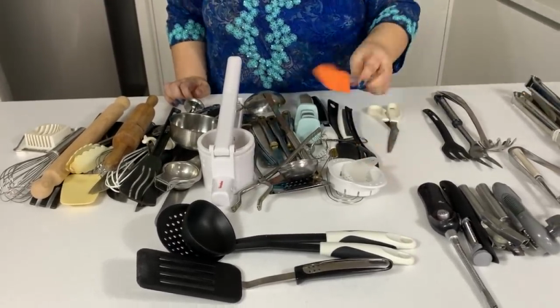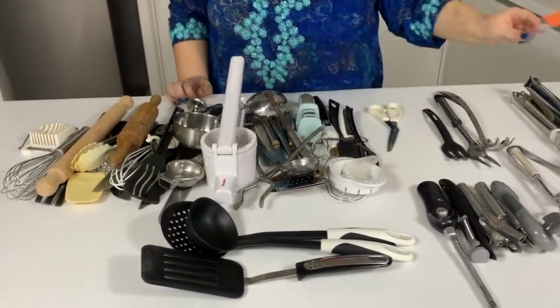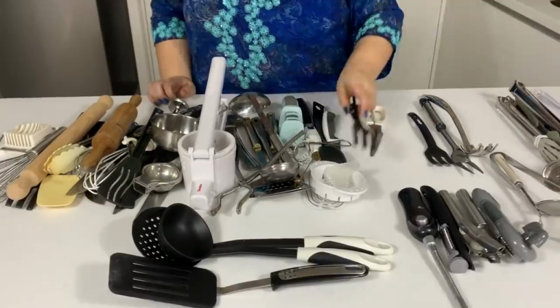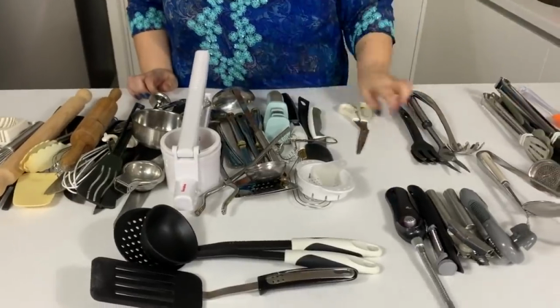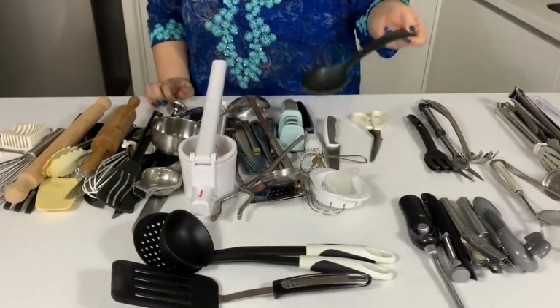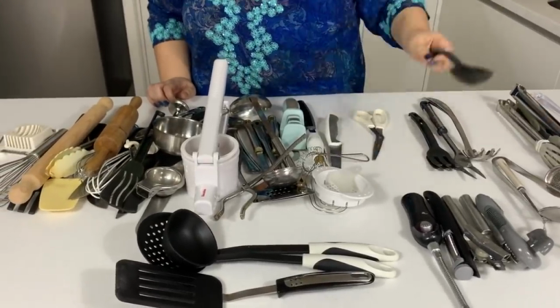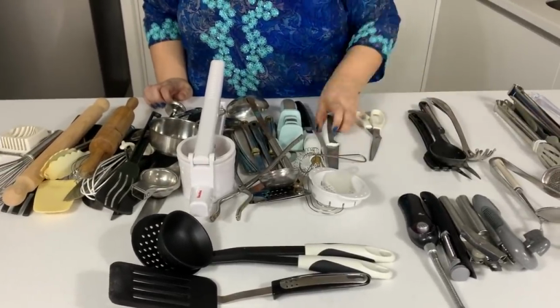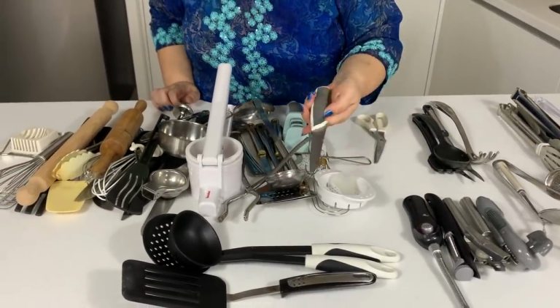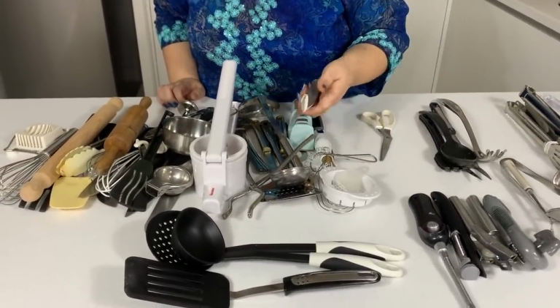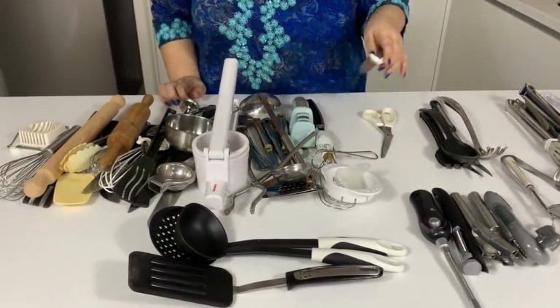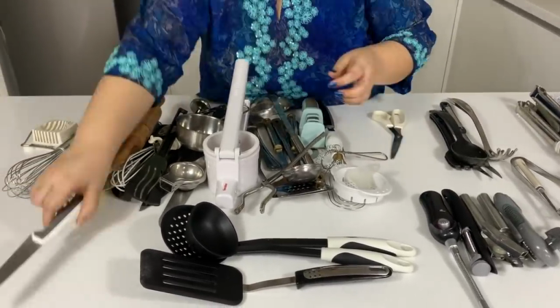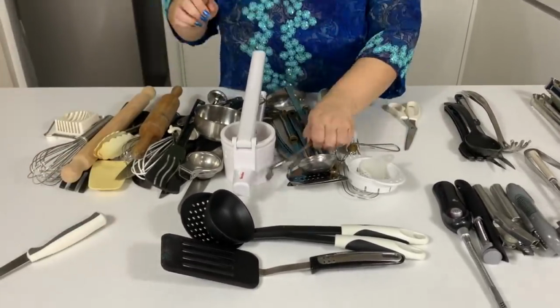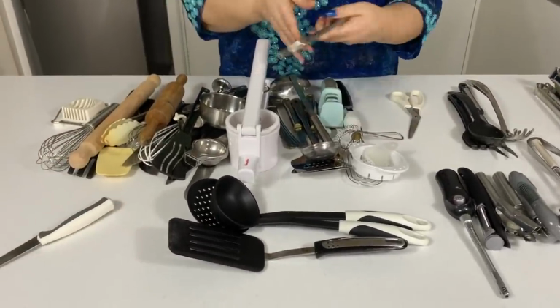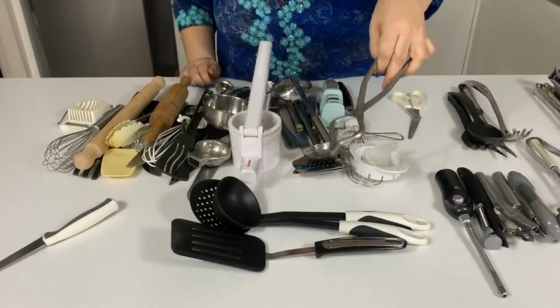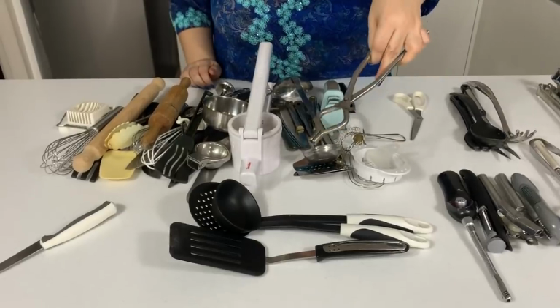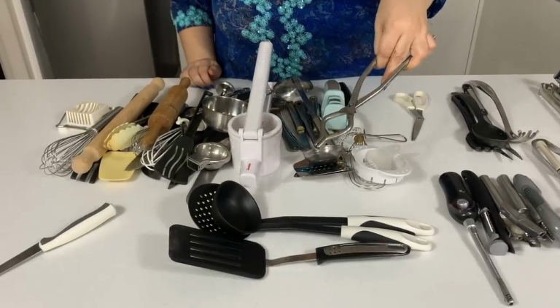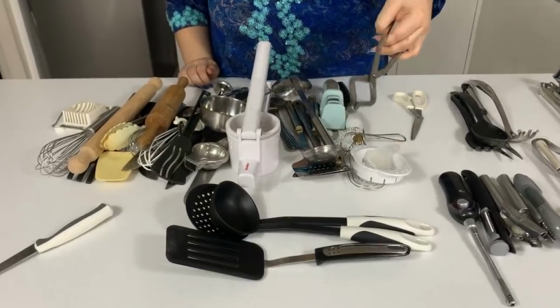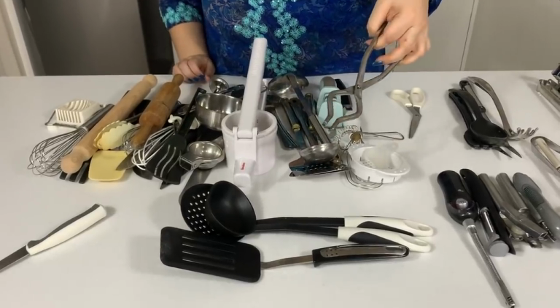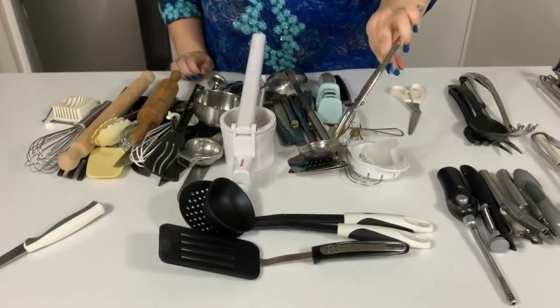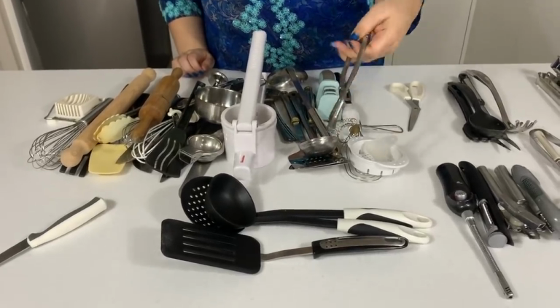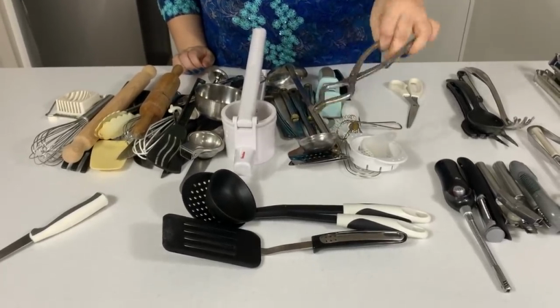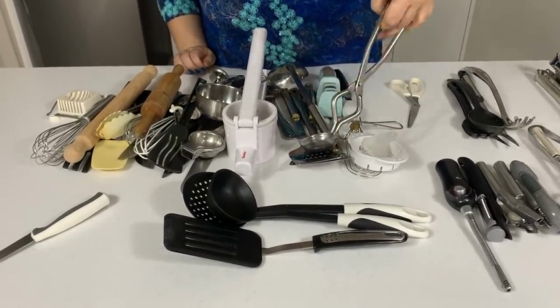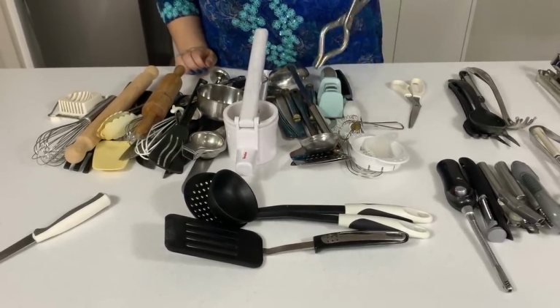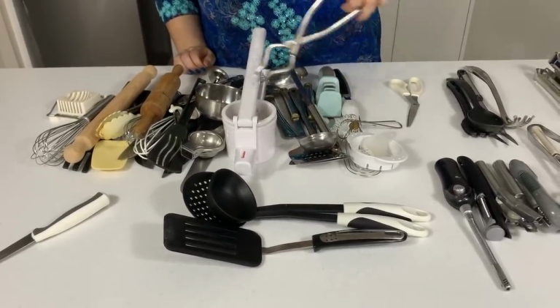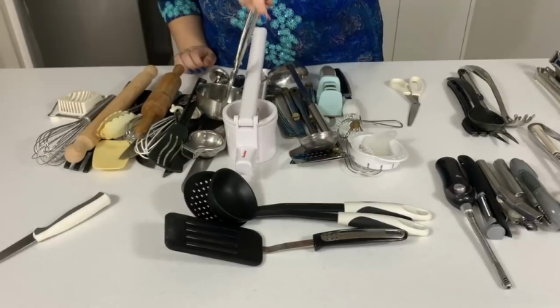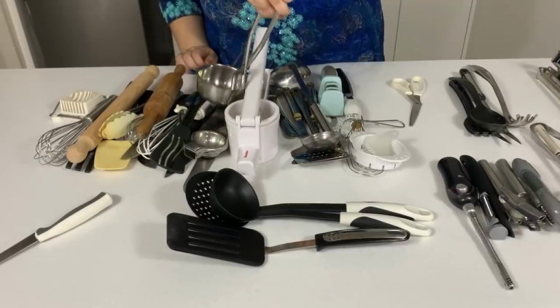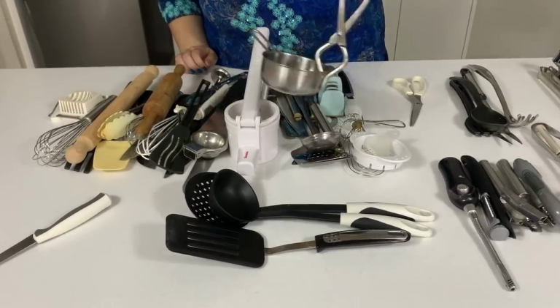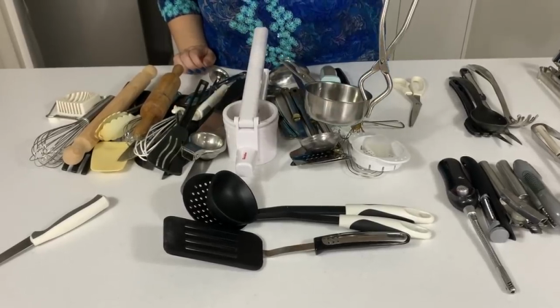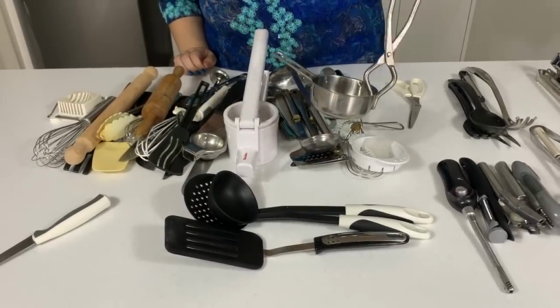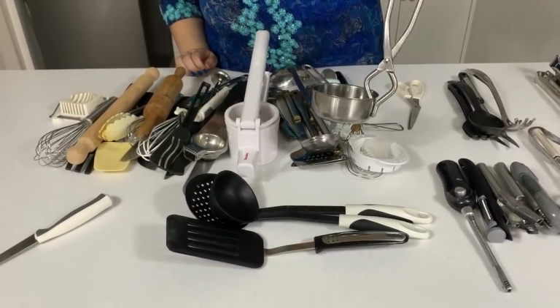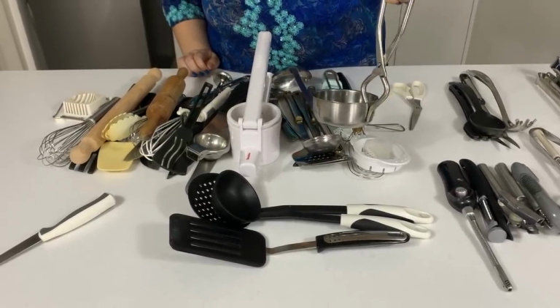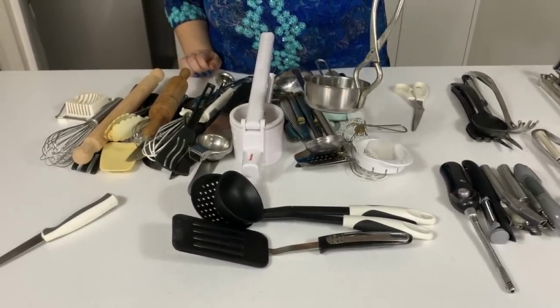These are tongs and spatulas, and I need a pile for knives. Do you know what this is? This is a pair of tongs that you will probably find in most Asian houses including my mom's, and it is used to grasp hot pots.